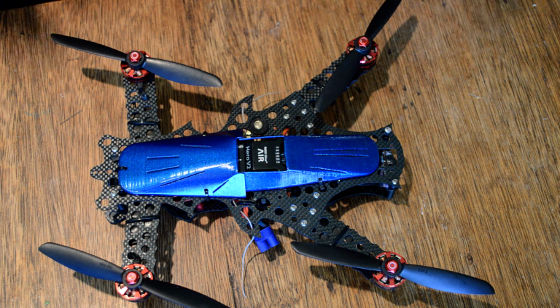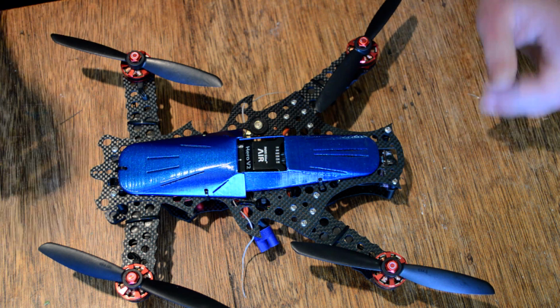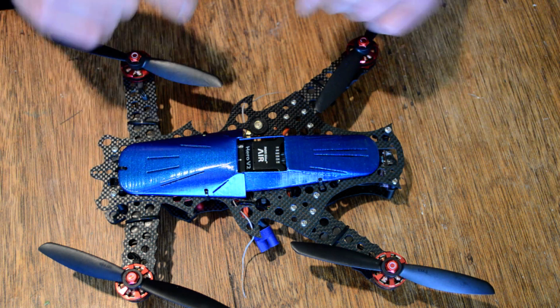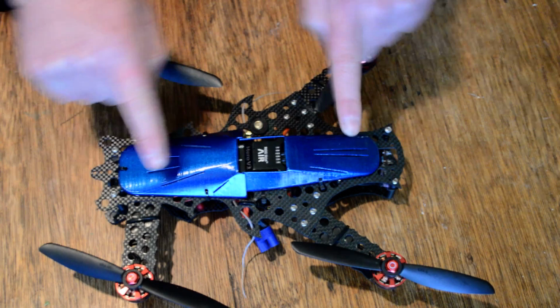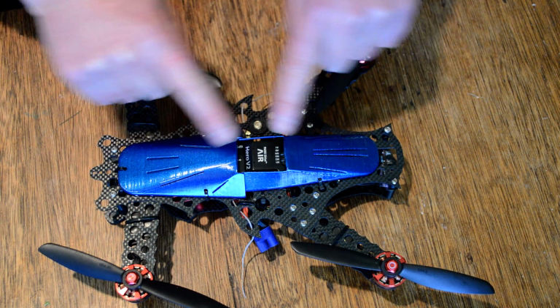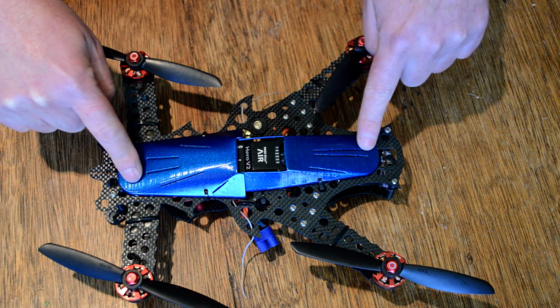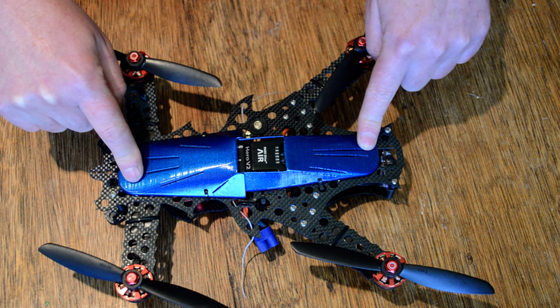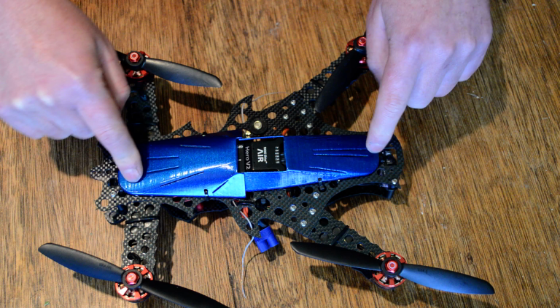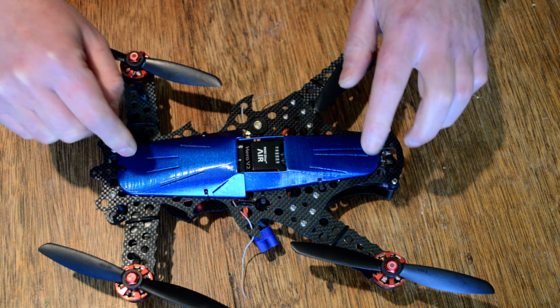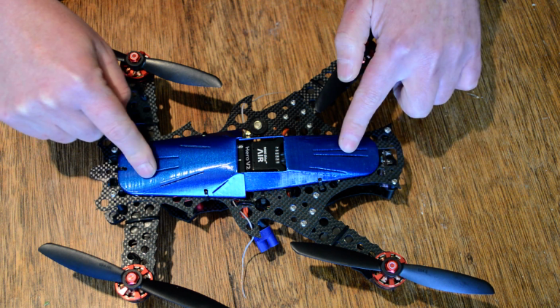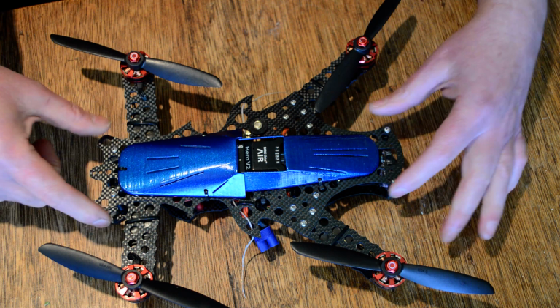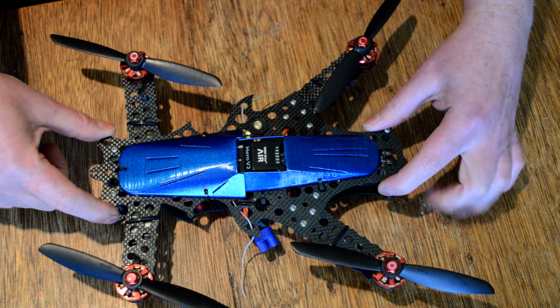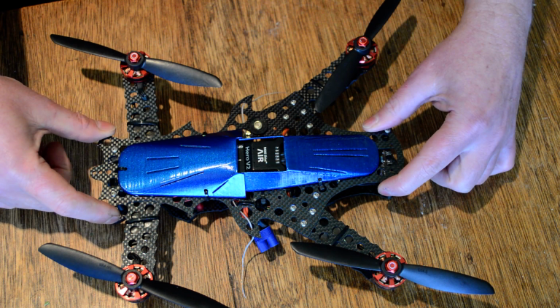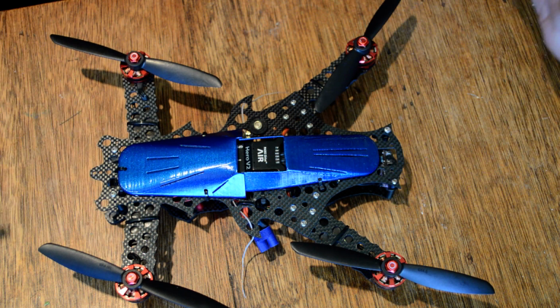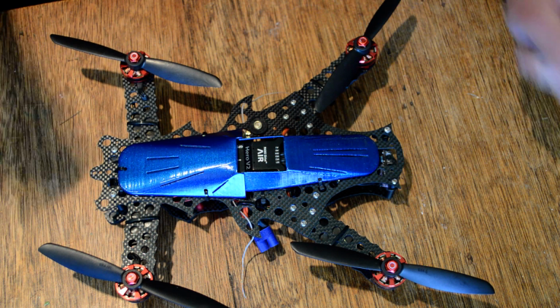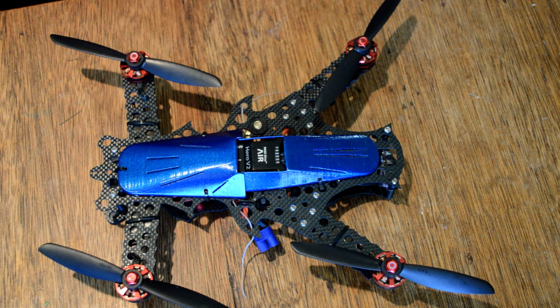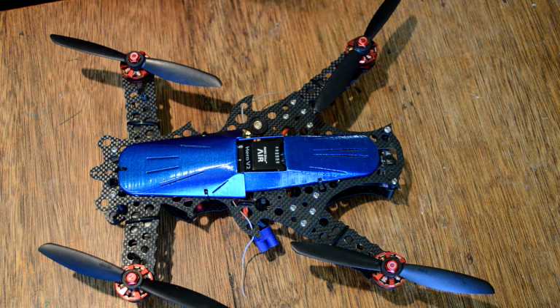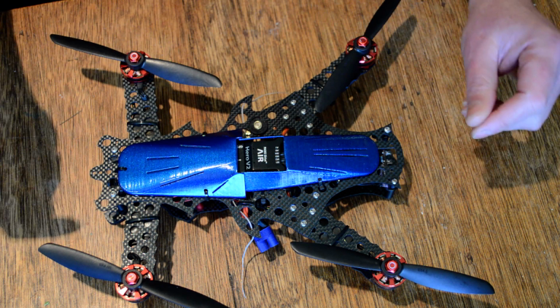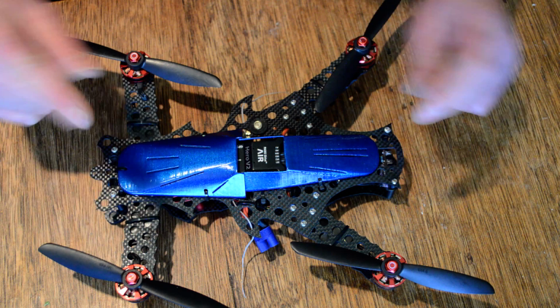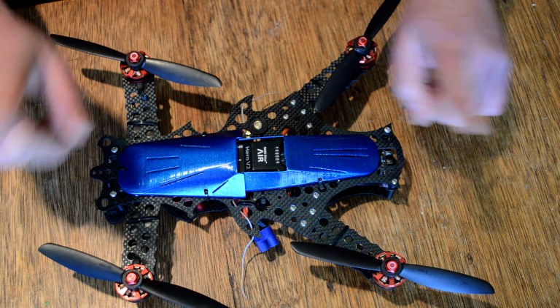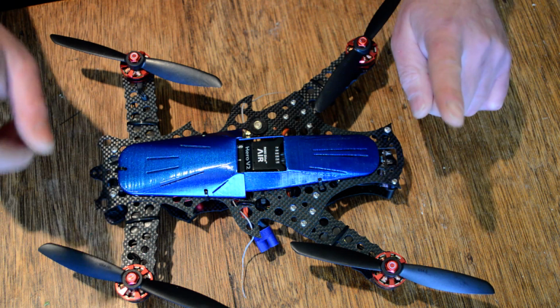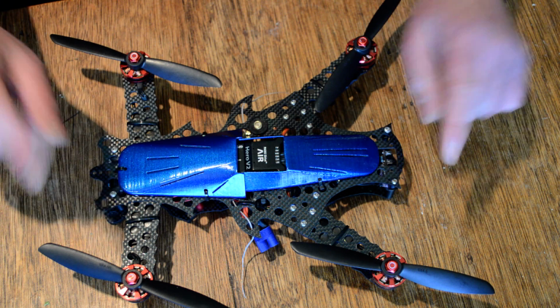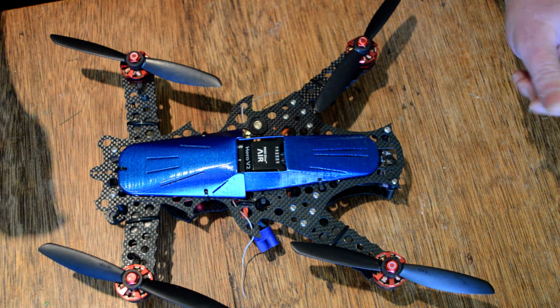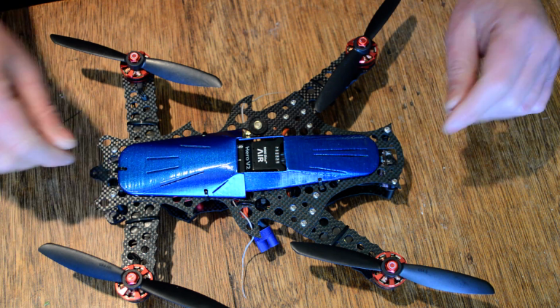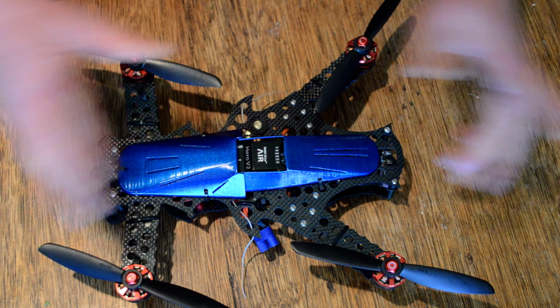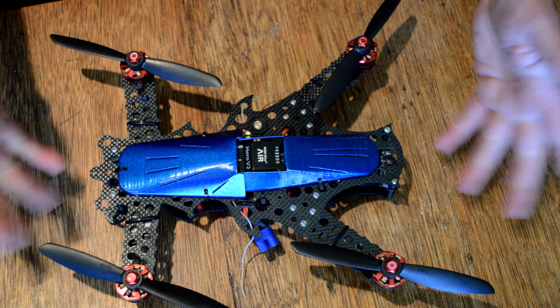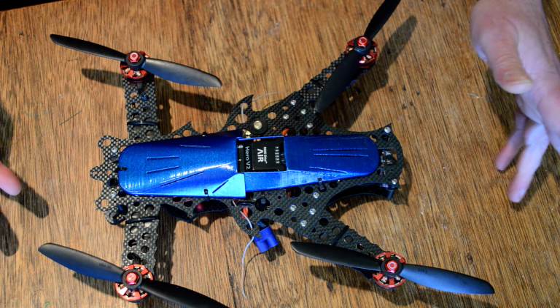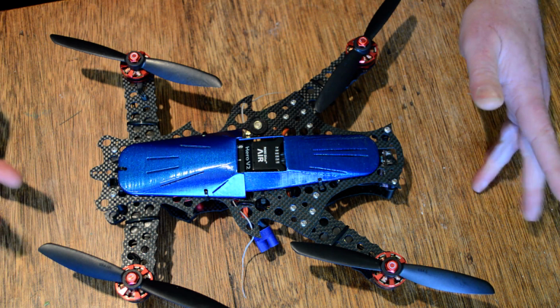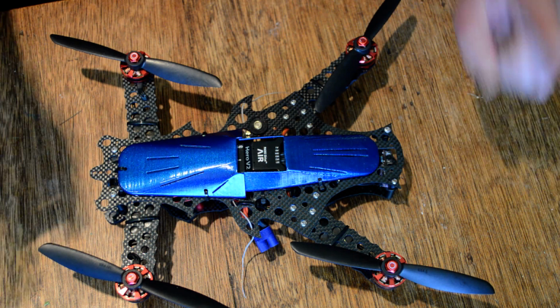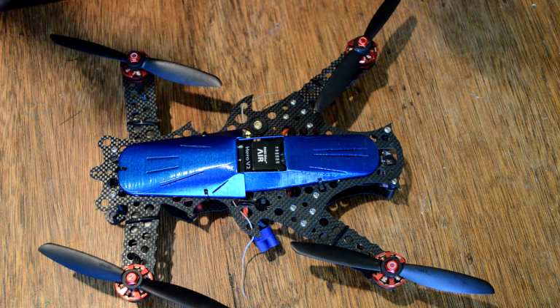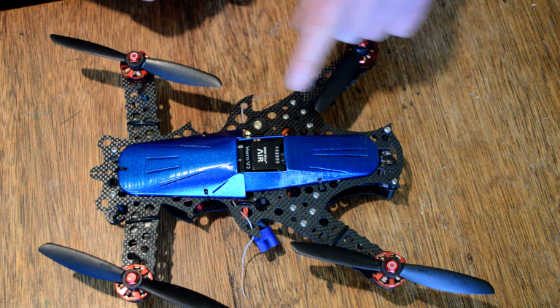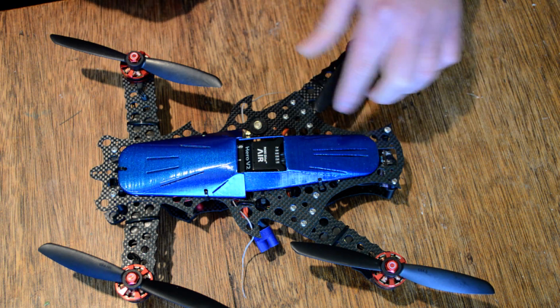Hi, just a quick video on how to fit your aero kit to your scarab knife. Just a couple of things you need to know. Pretty much you can fit it any way you want, but a couple of tips.